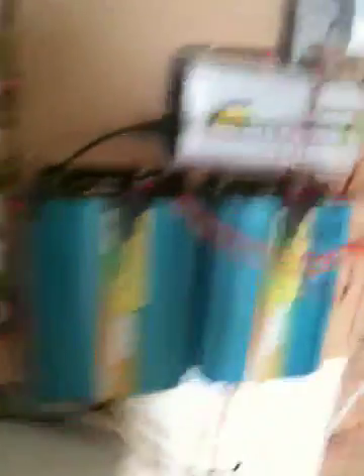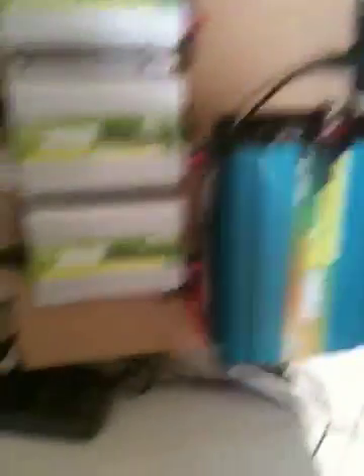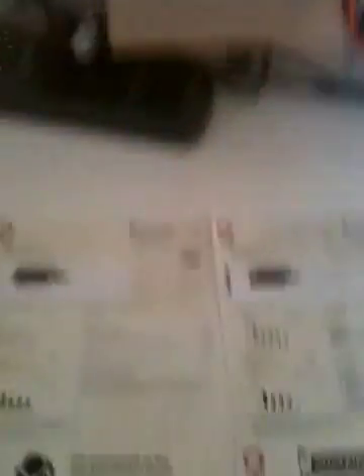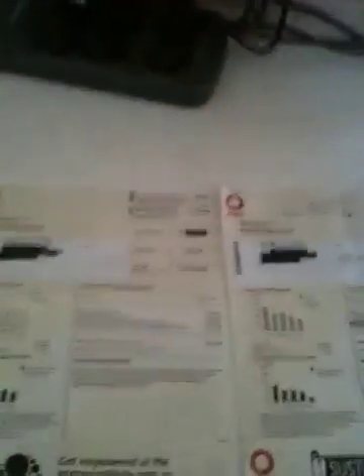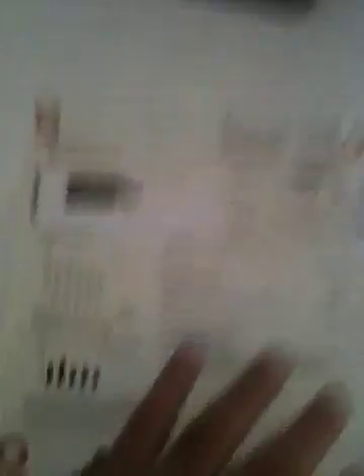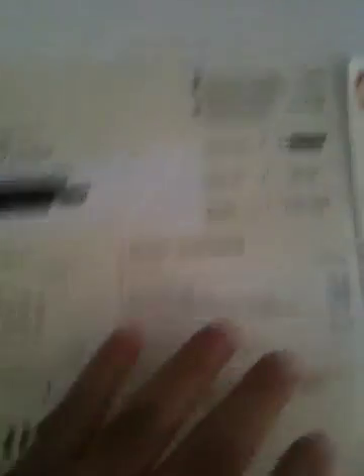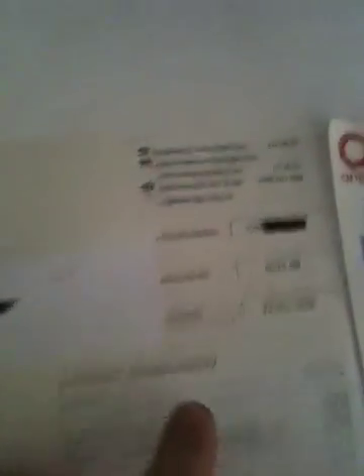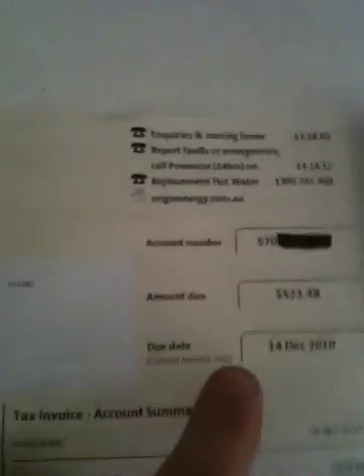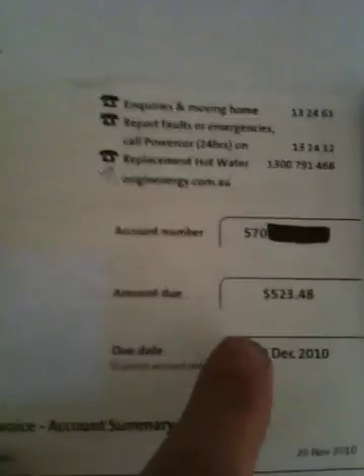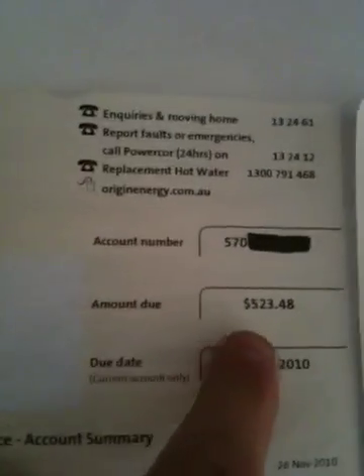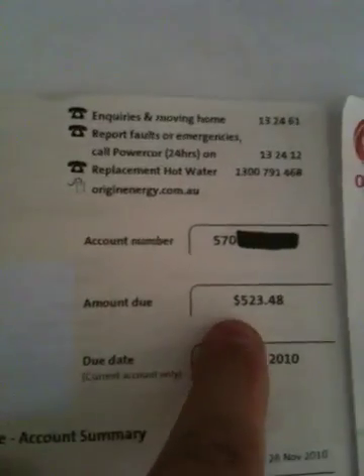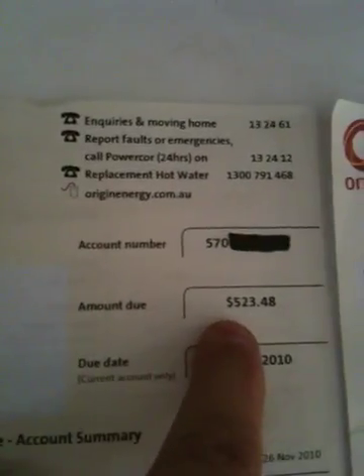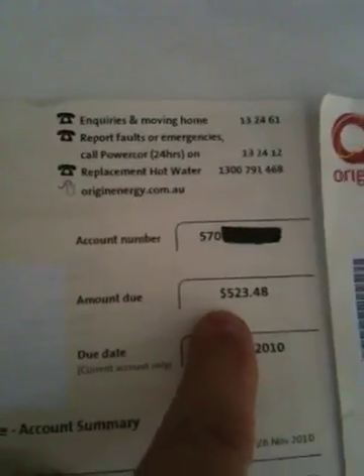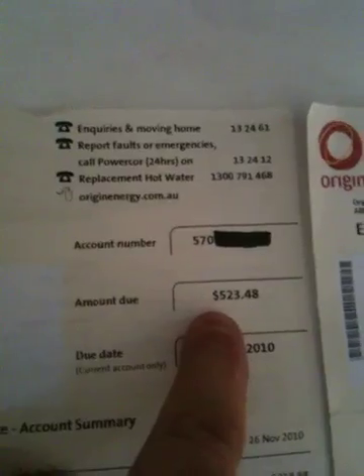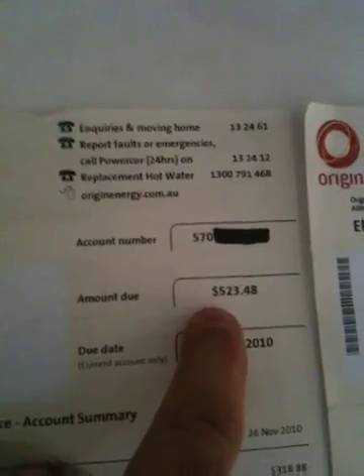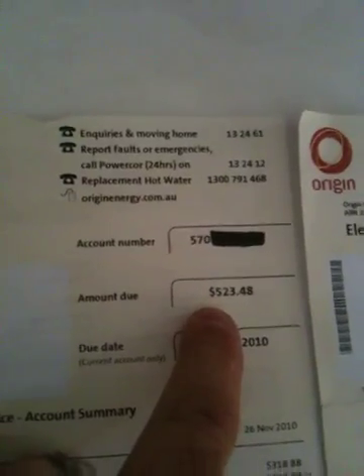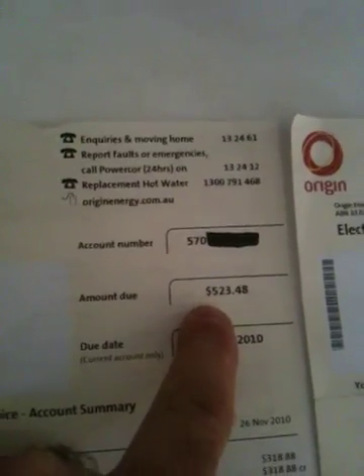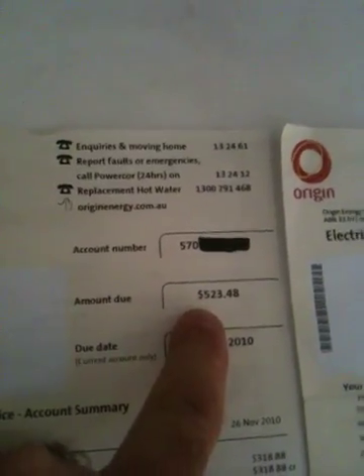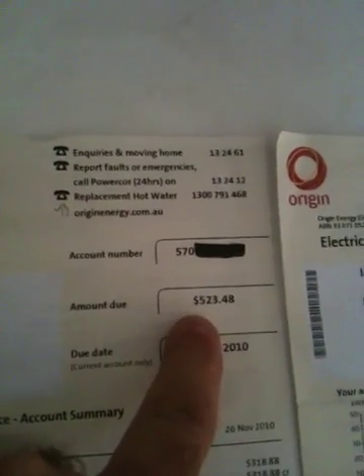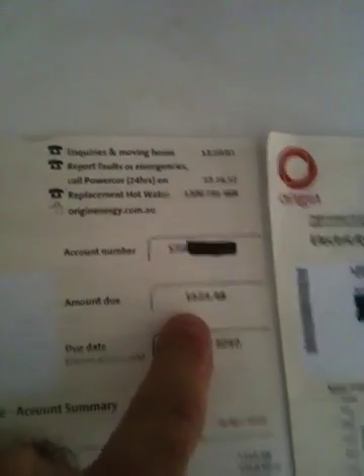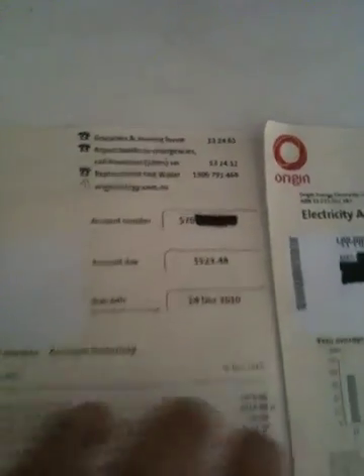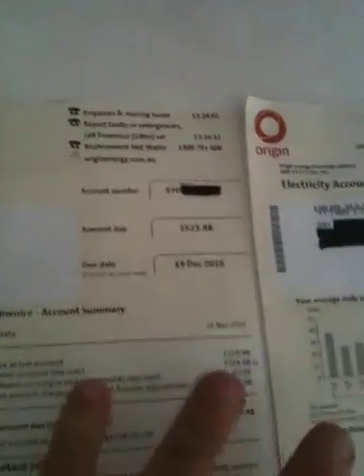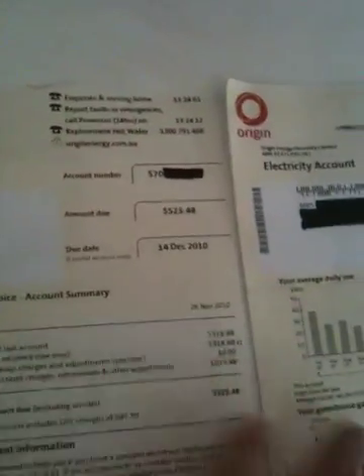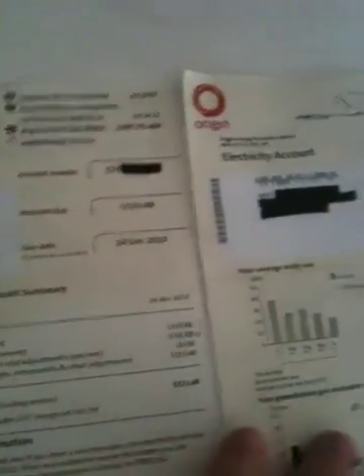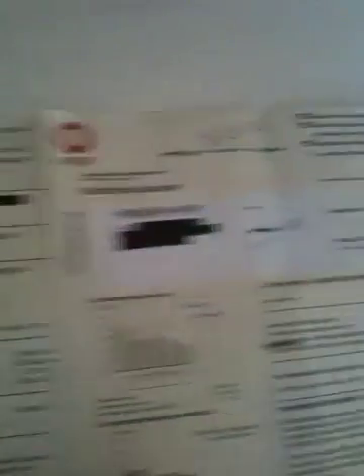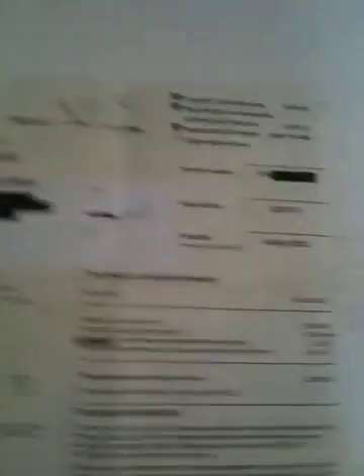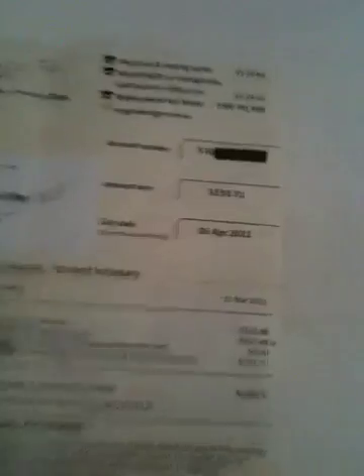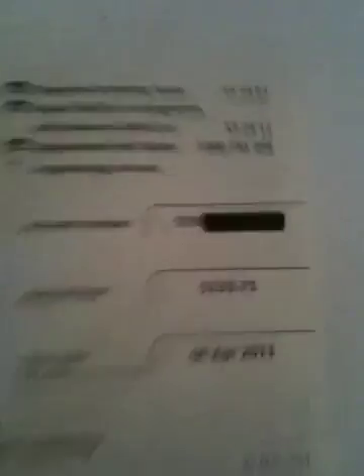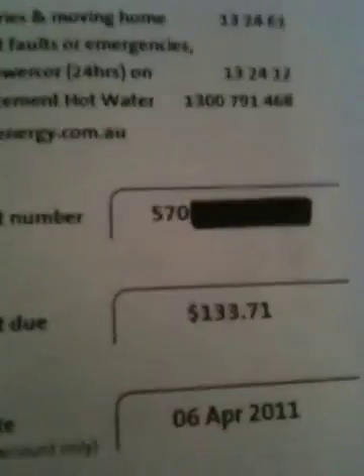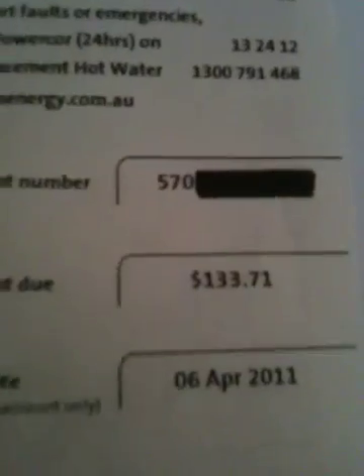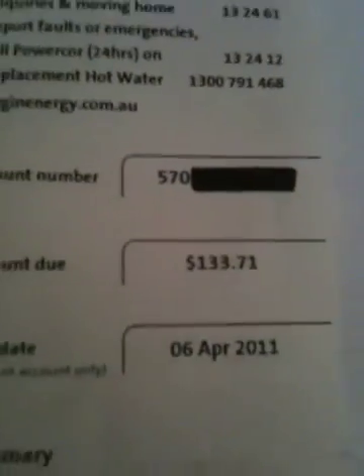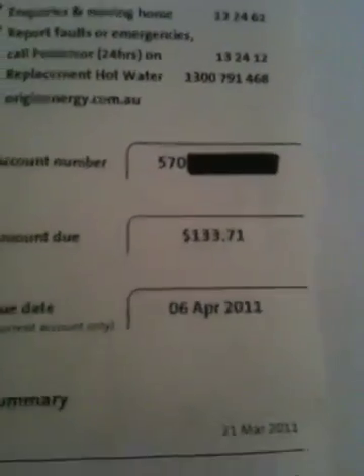This is cool — got my first electricity bill. Last bill was $523. And the next bill's just arrived and it's $133.